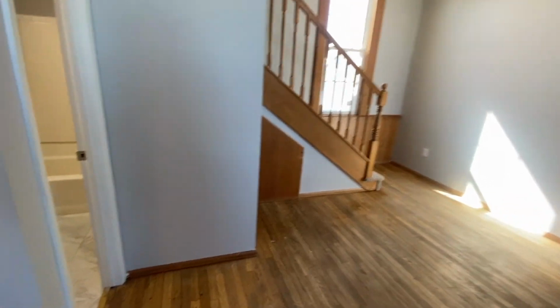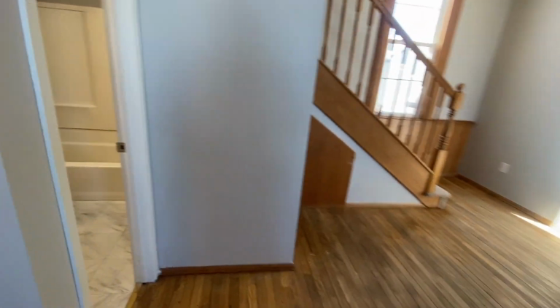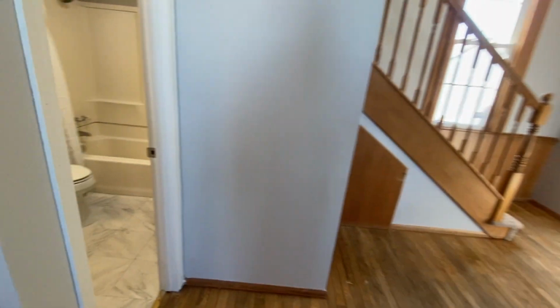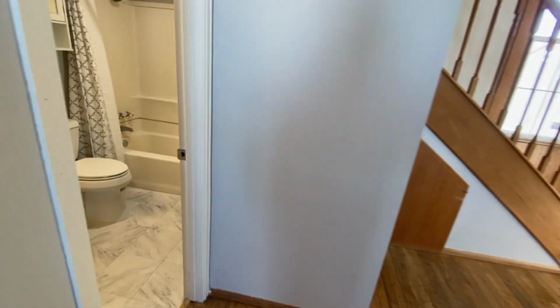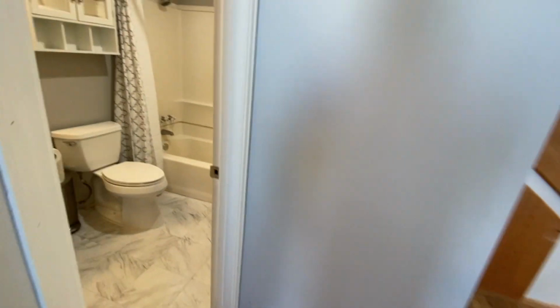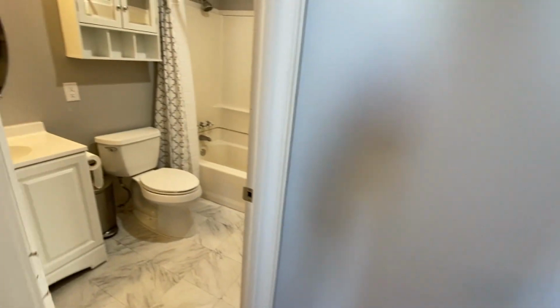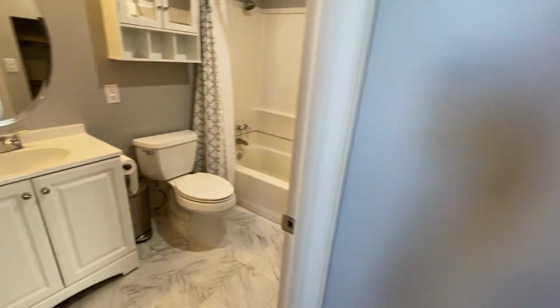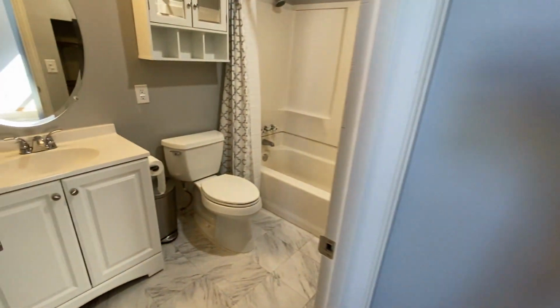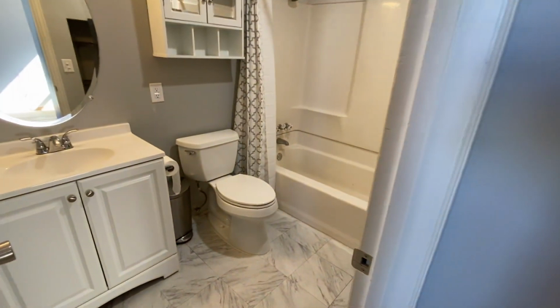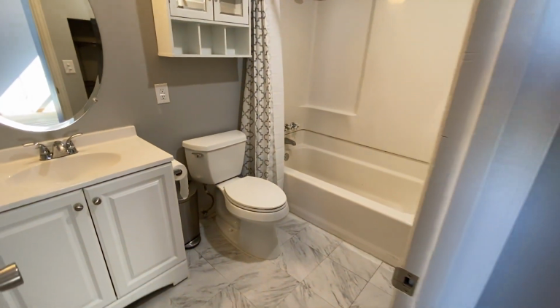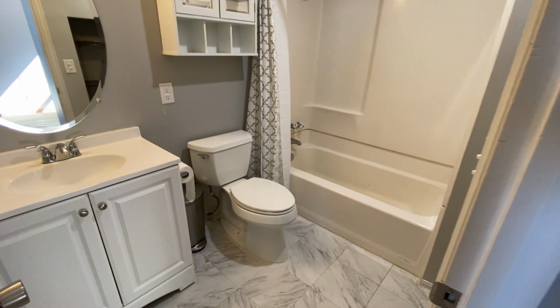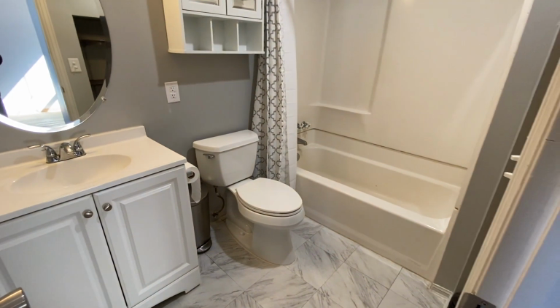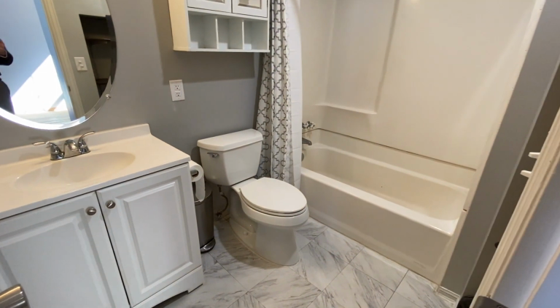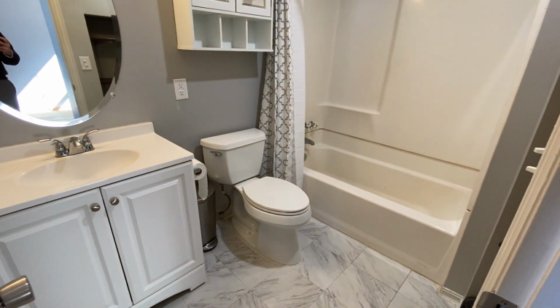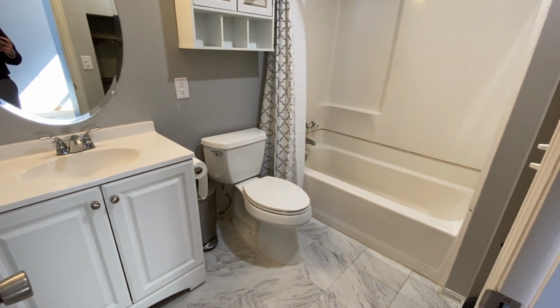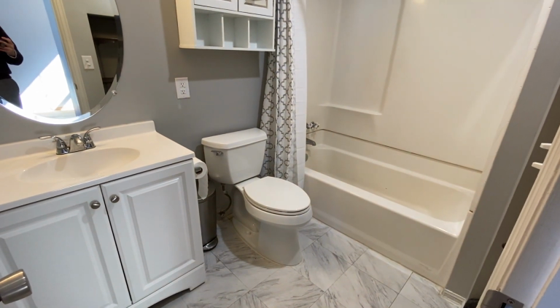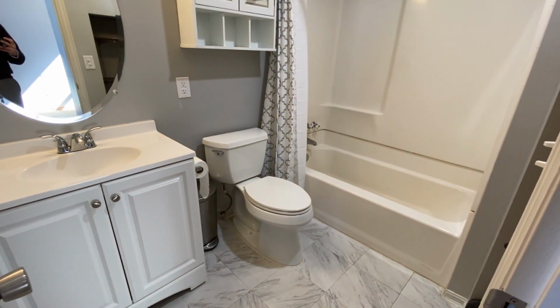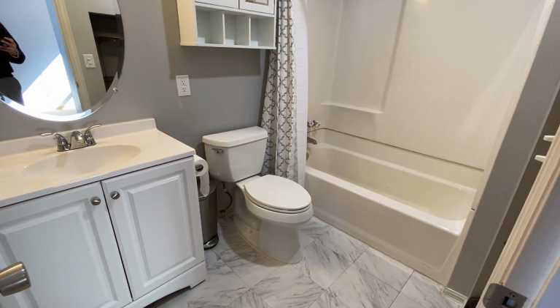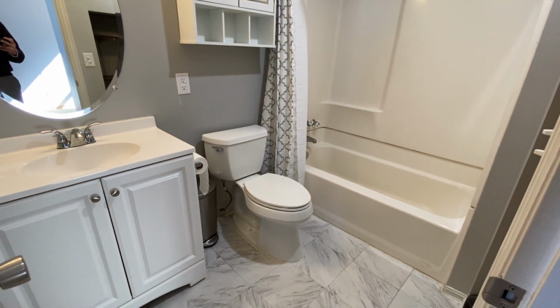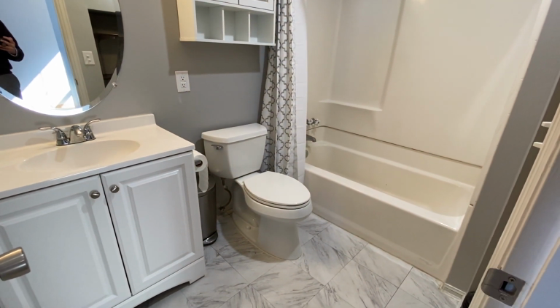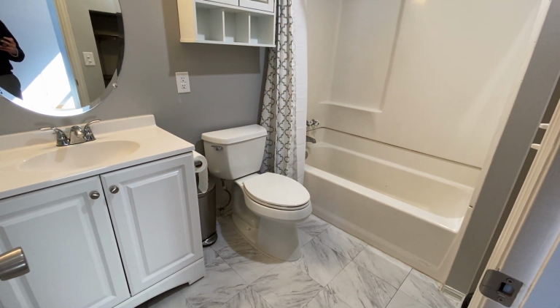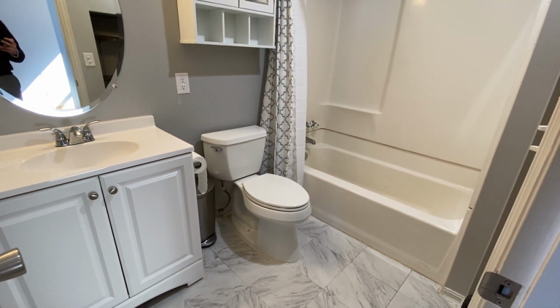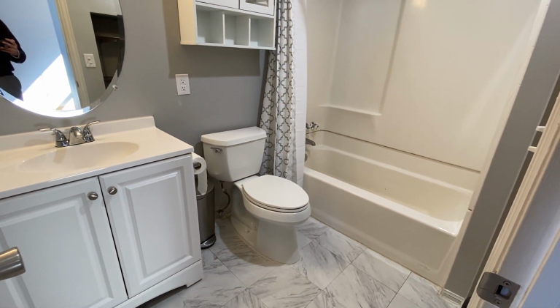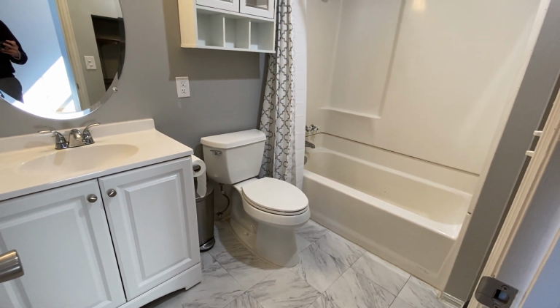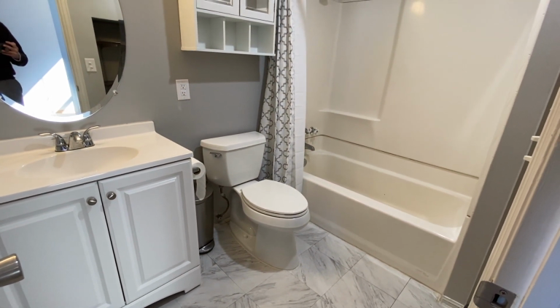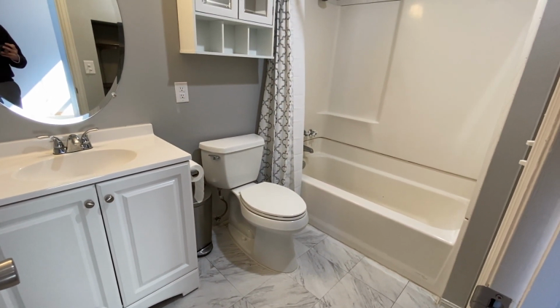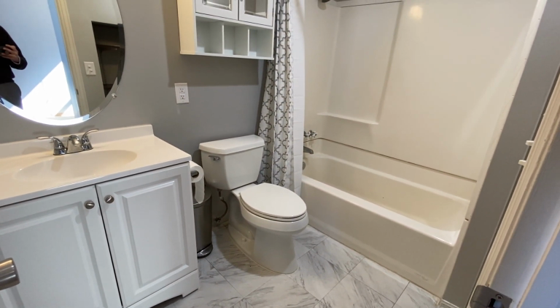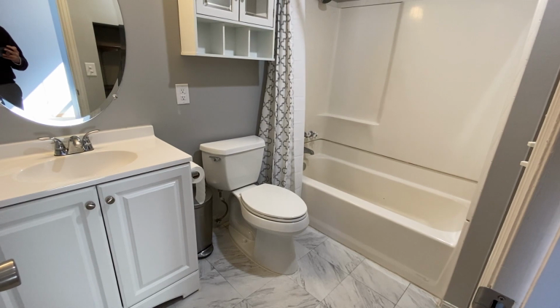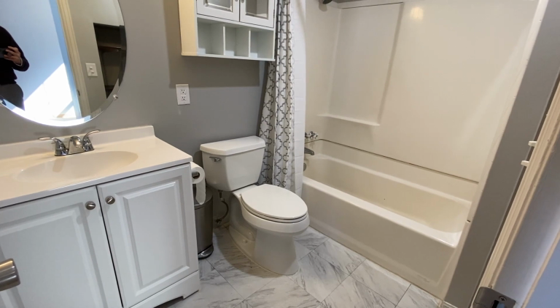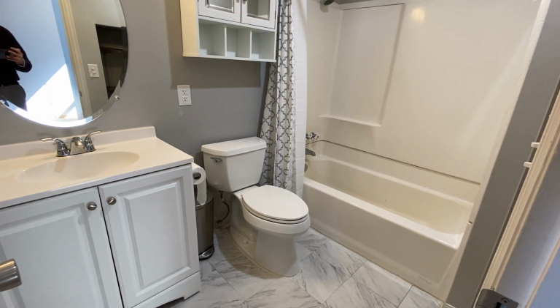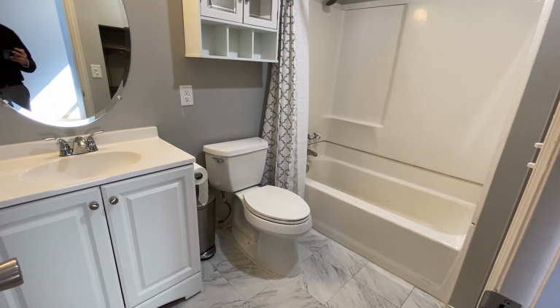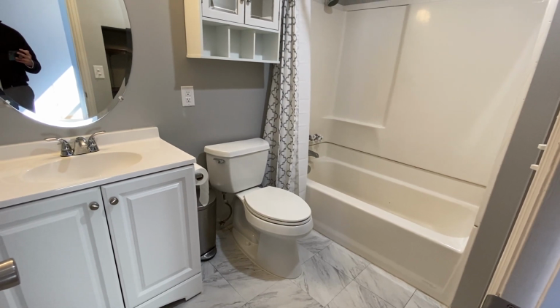This is our bathroom — the only bathroom in the unit. As you can see: toilet, tub, shower combo.